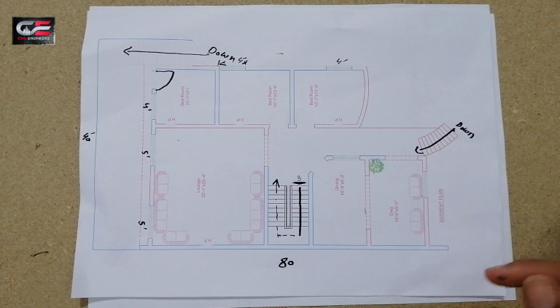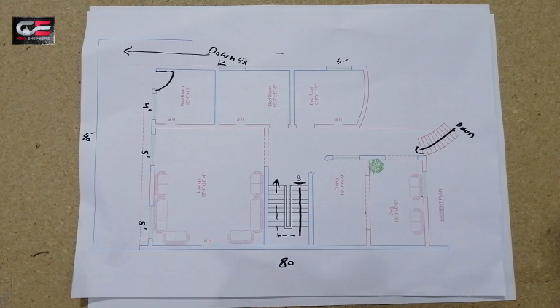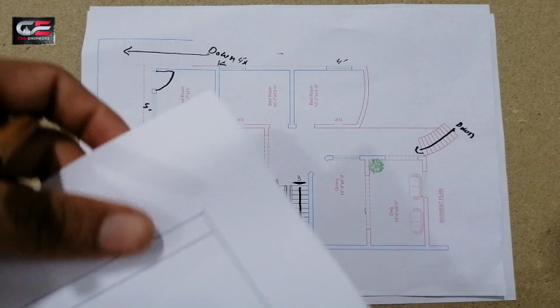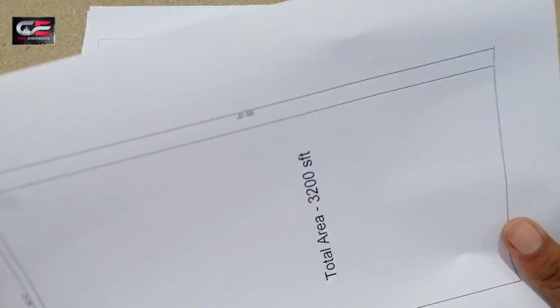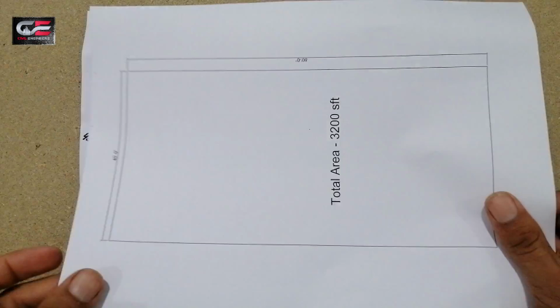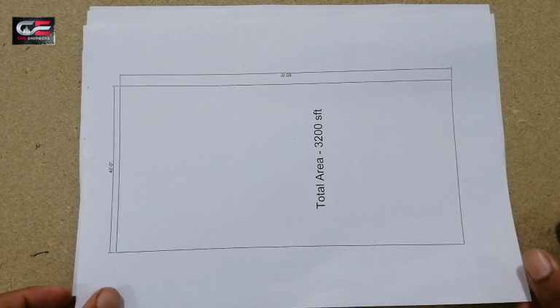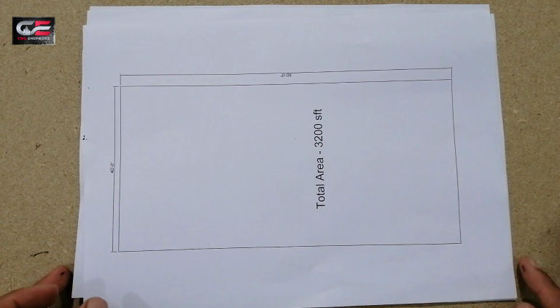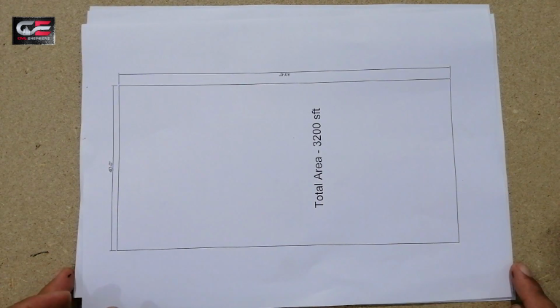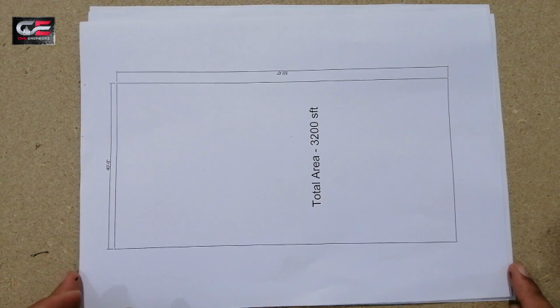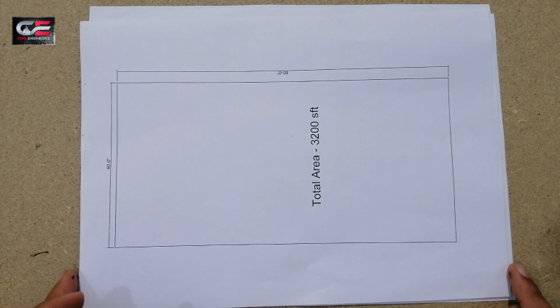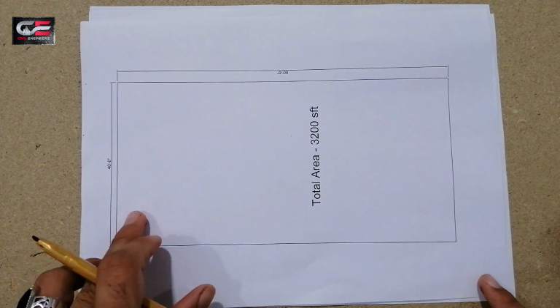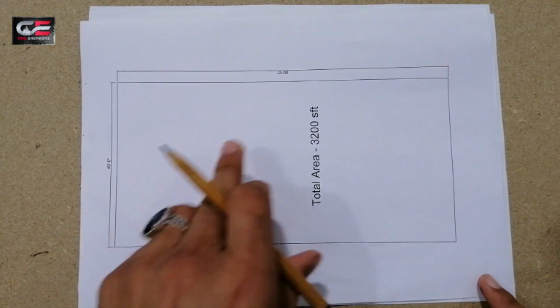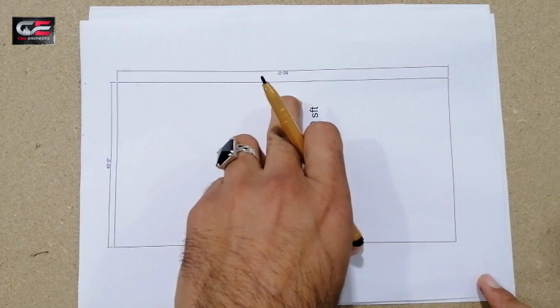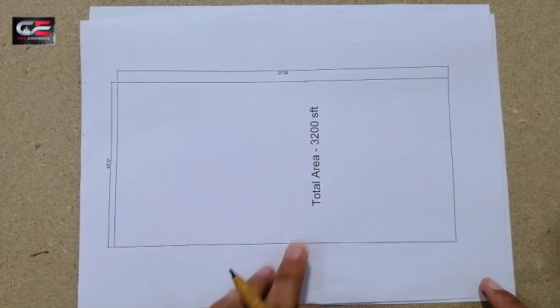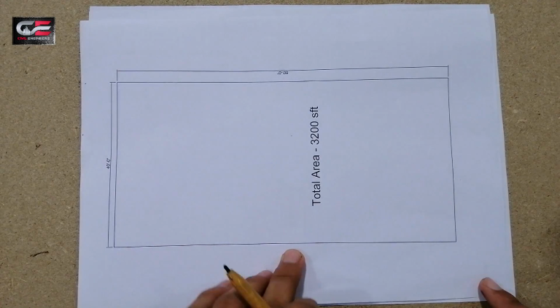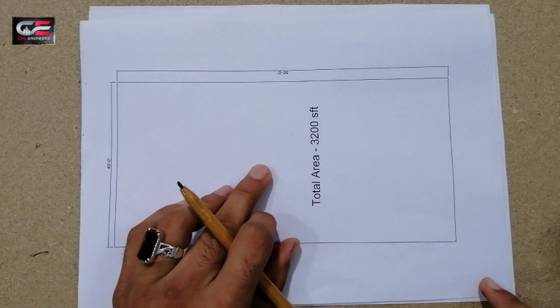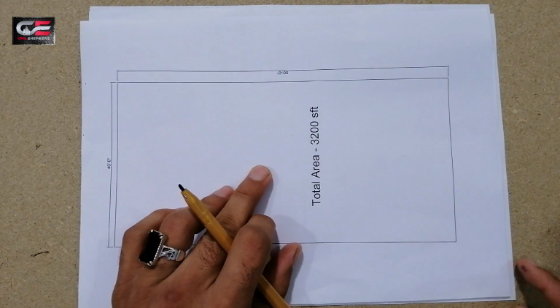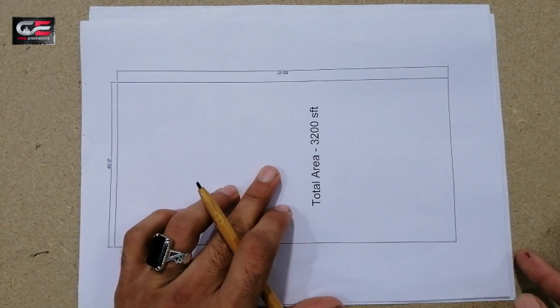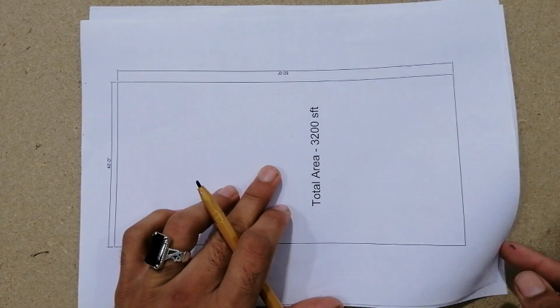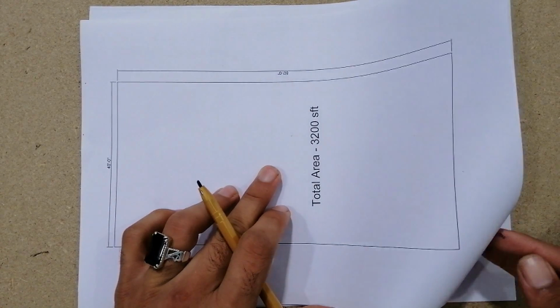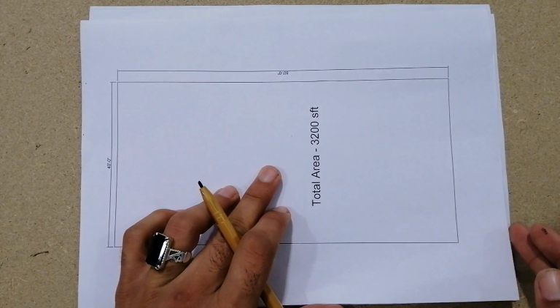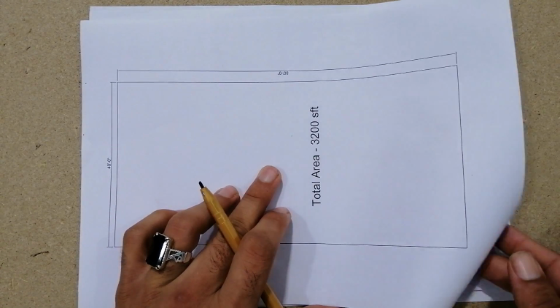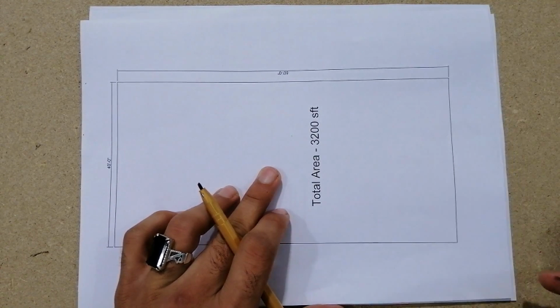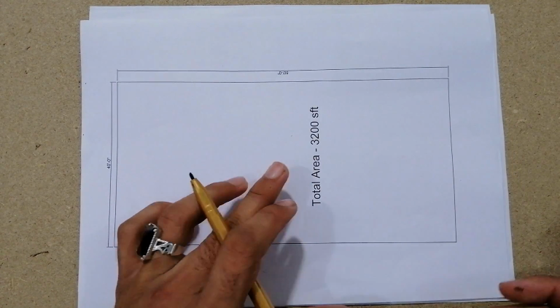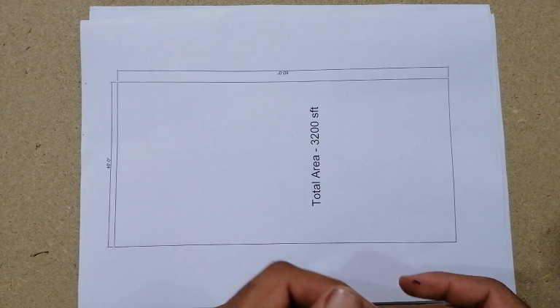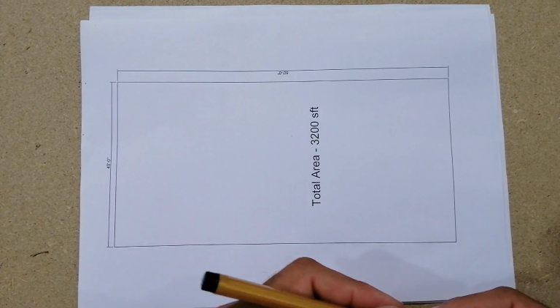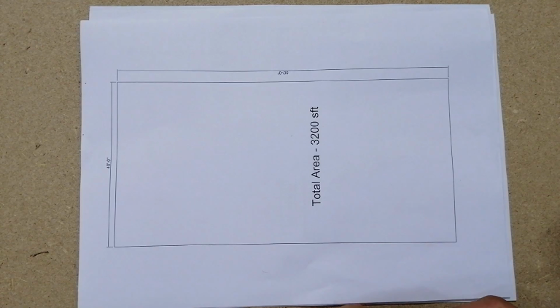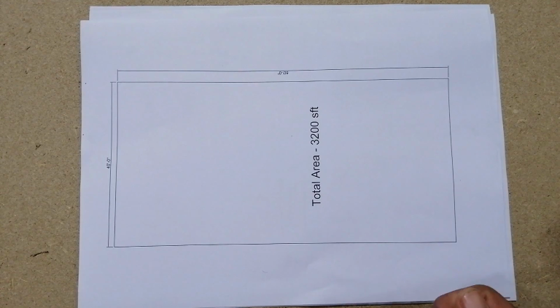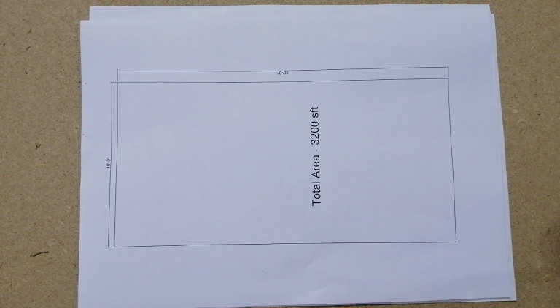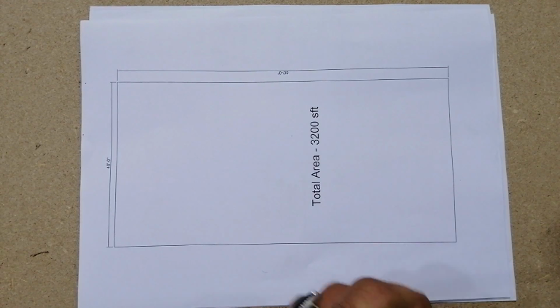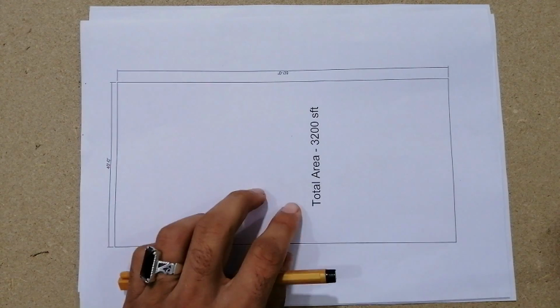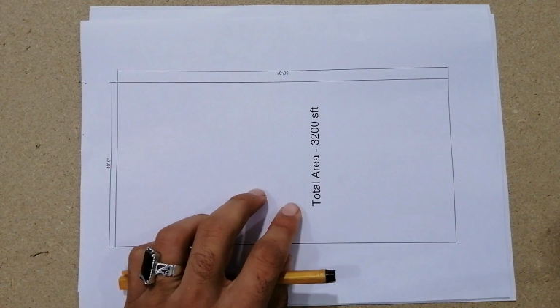The total area in its dimensions is 40 by 80 feet. If you have any questions related to this topic, please comment and I will try to reply. Thanks for watching — see you in the next video. Goodbye.